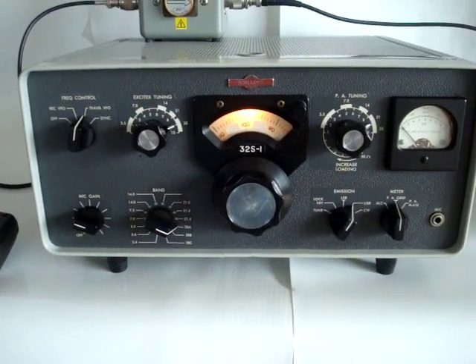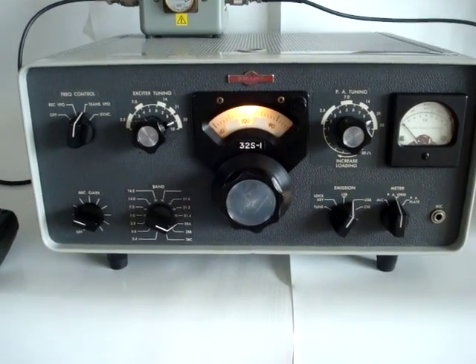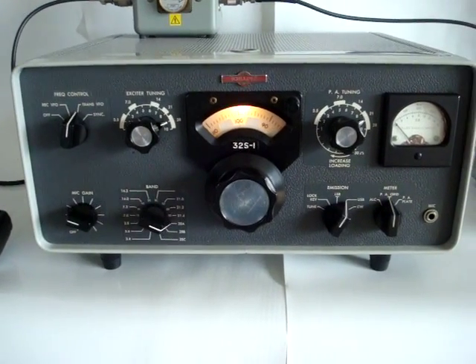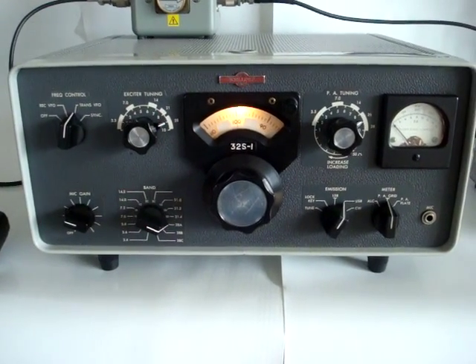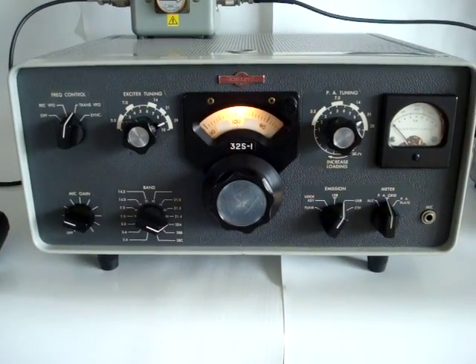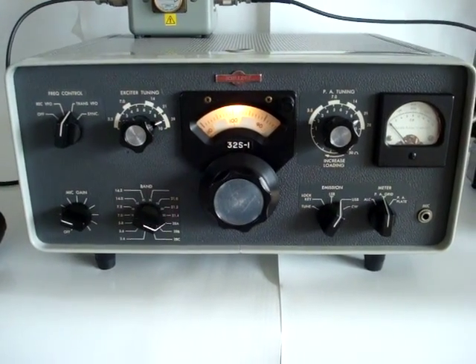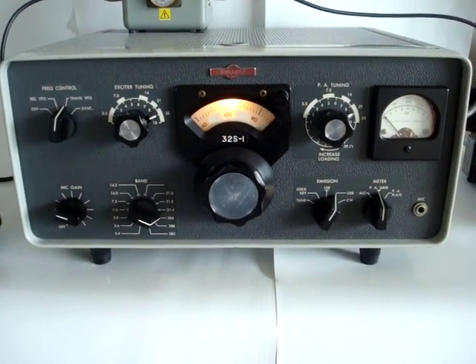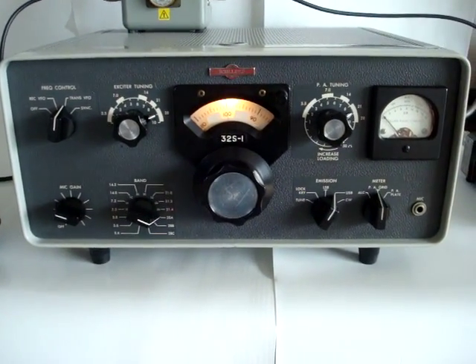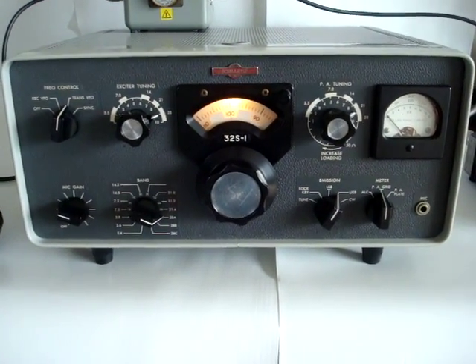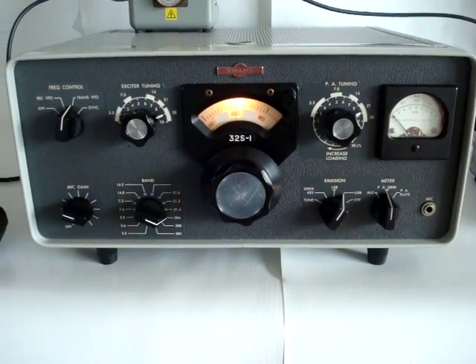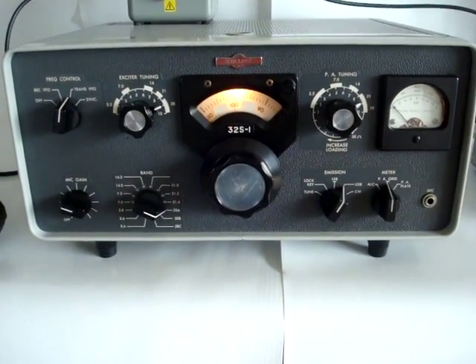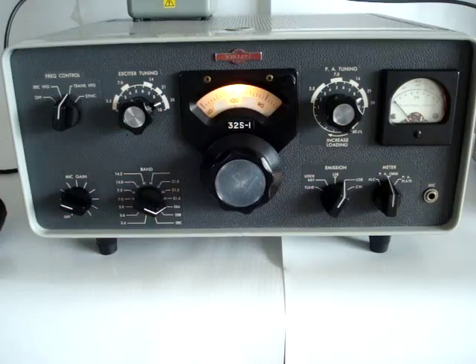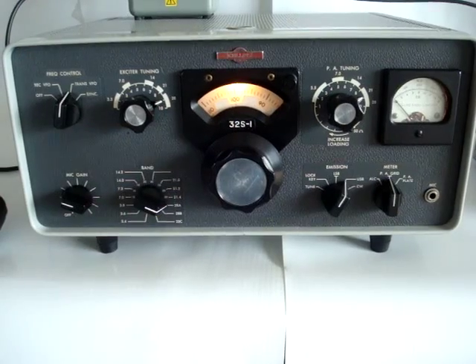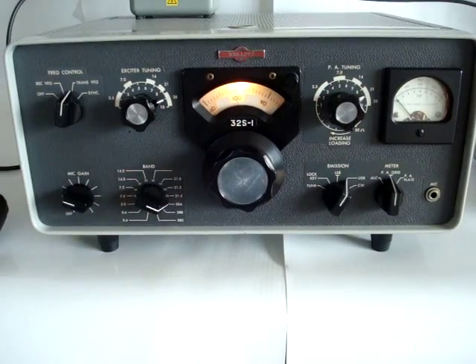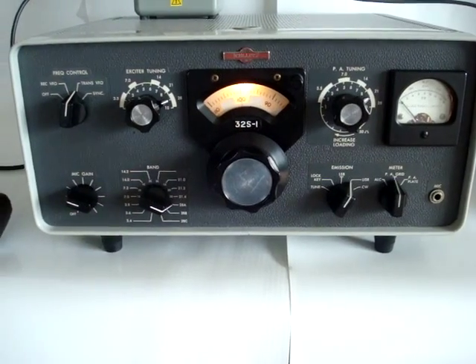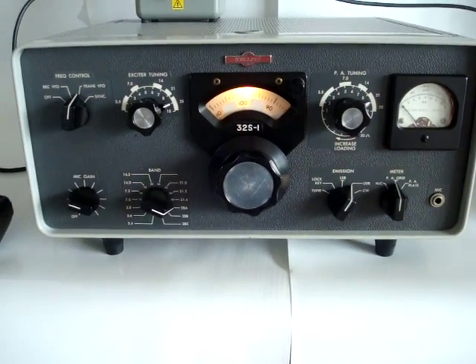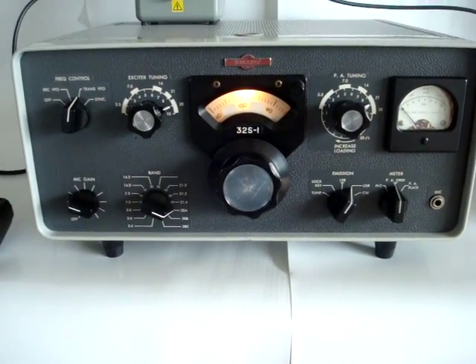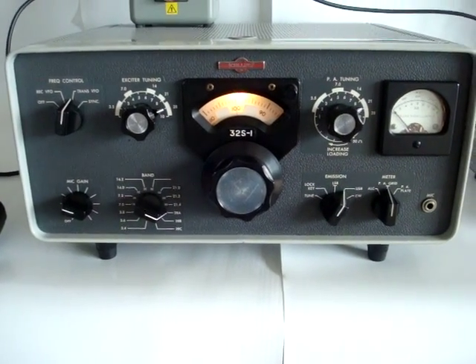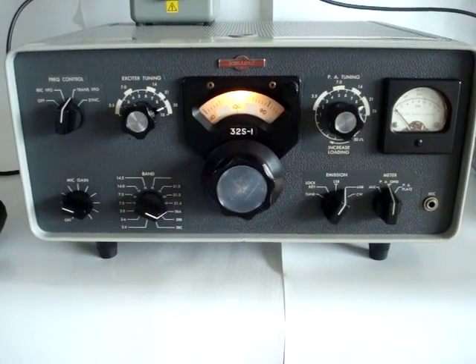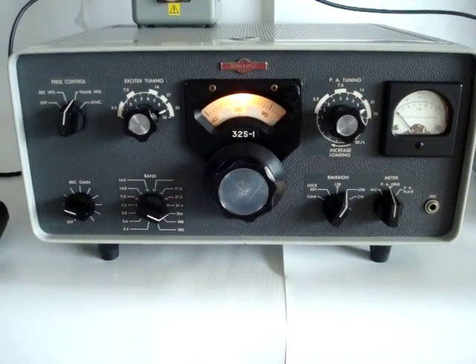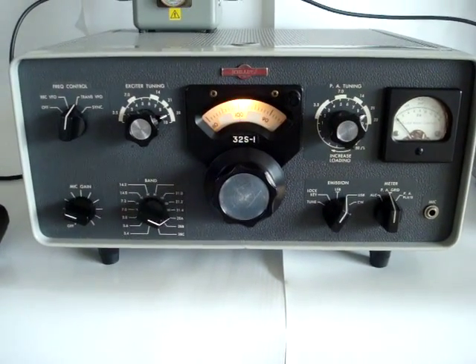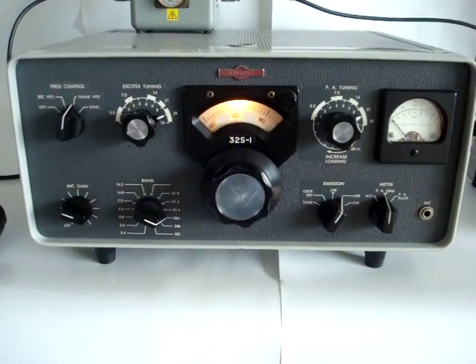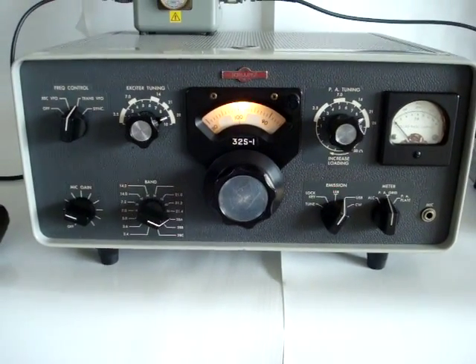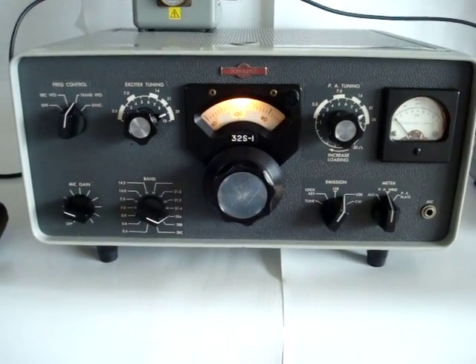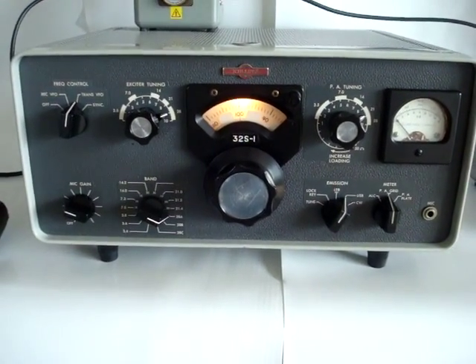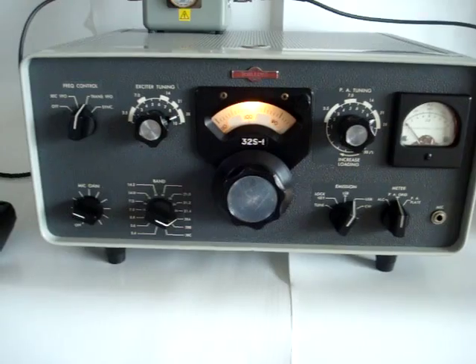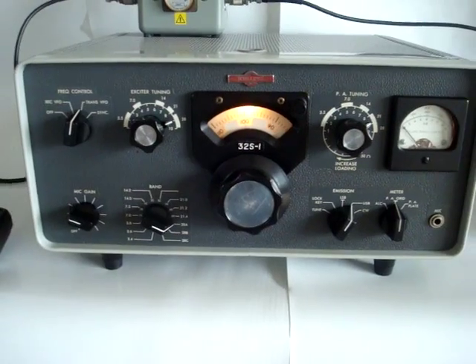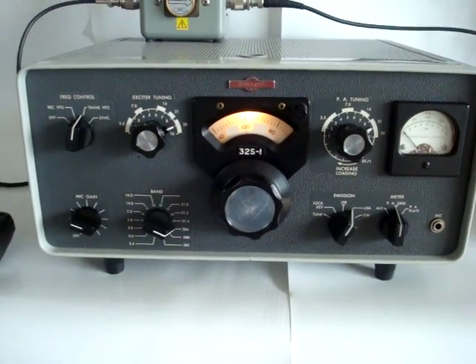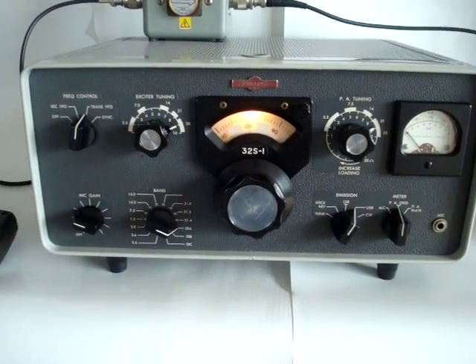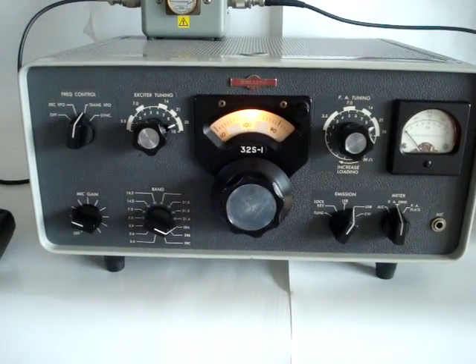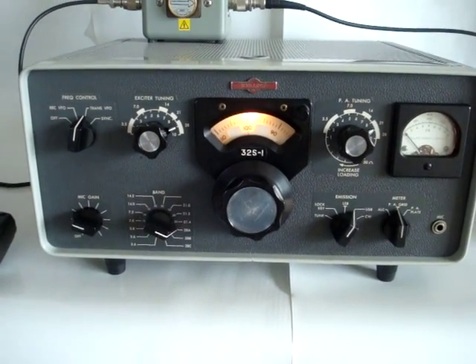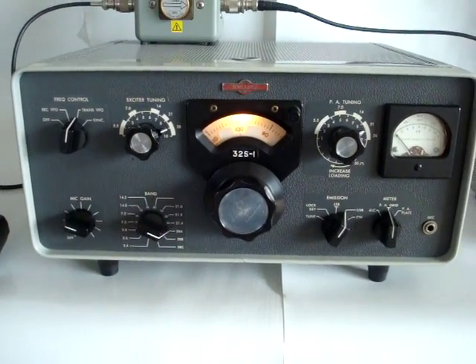Today we're going to demonstrate the Collins 32S-1 transmitter, a vintage transmitter that belongs to the Collins S-Line.